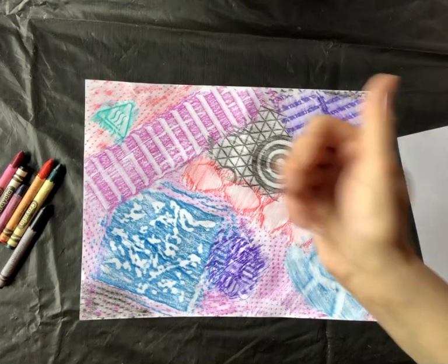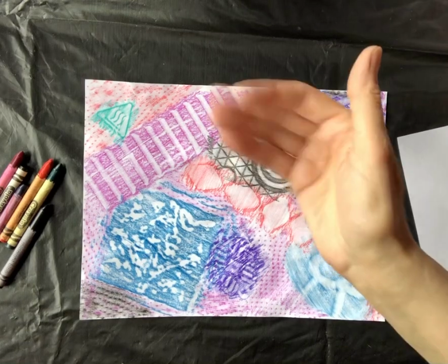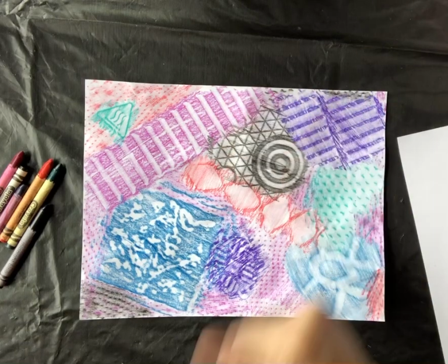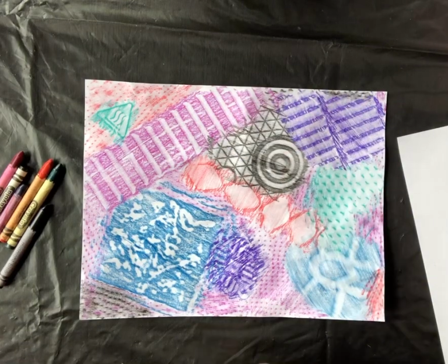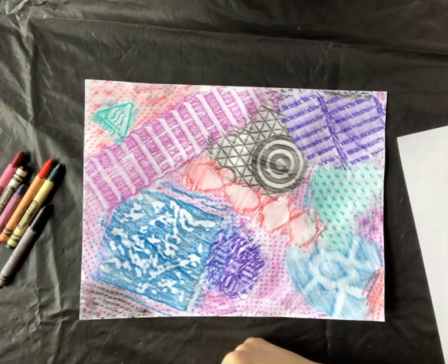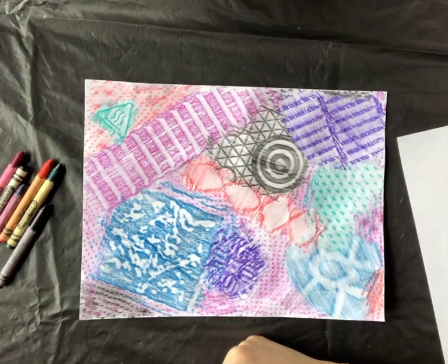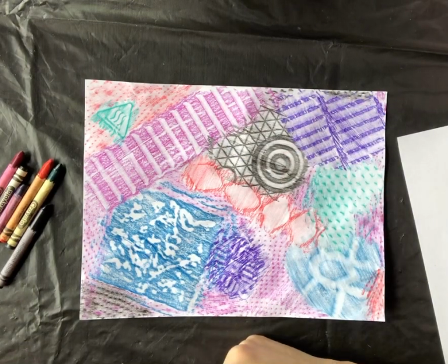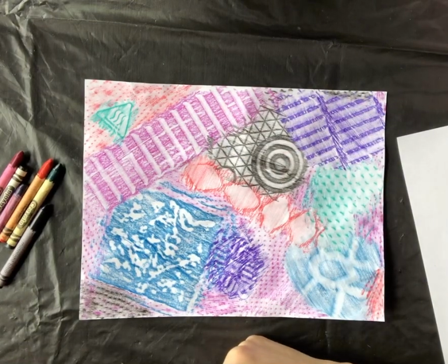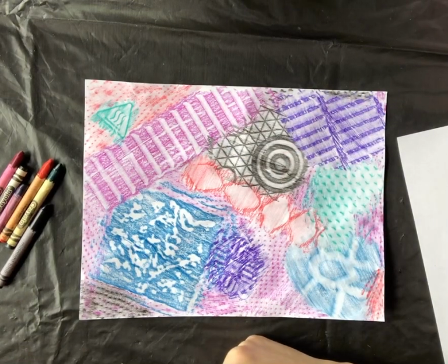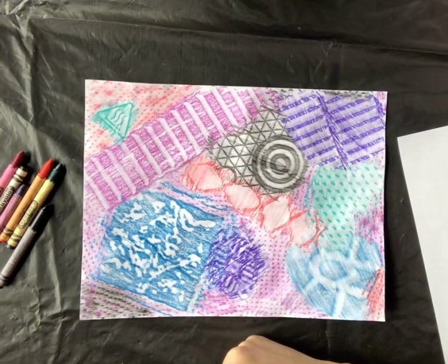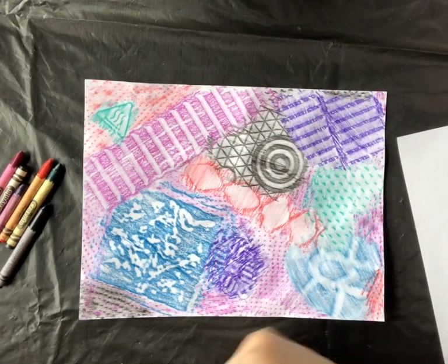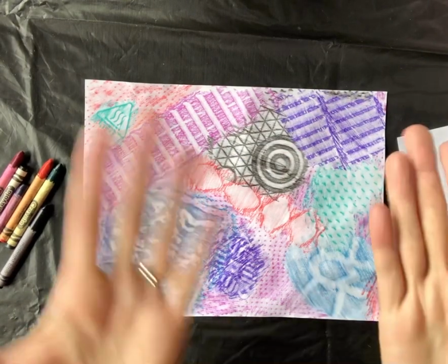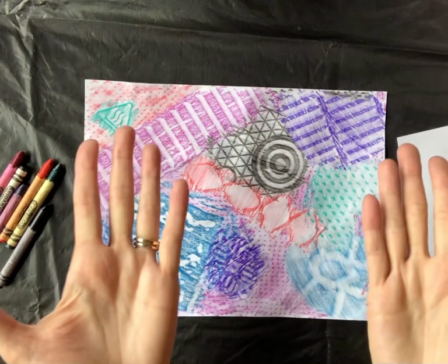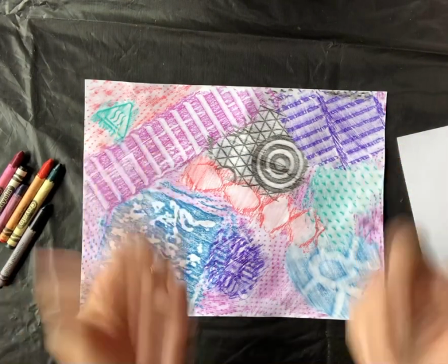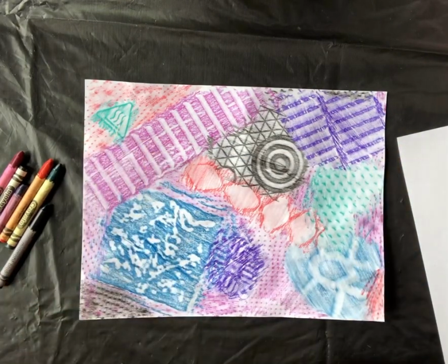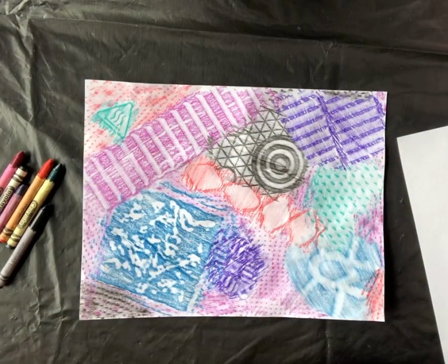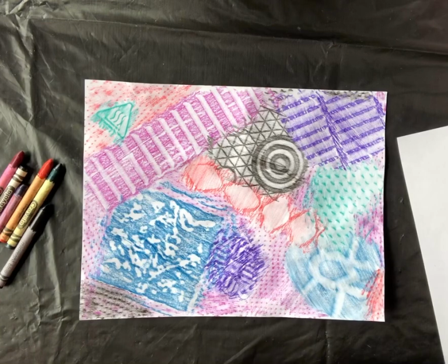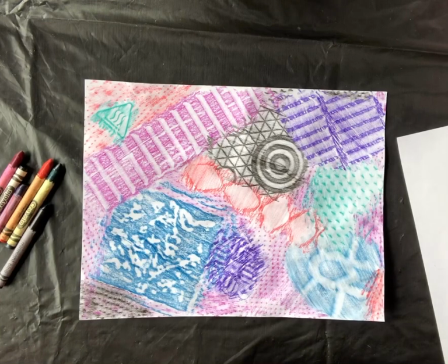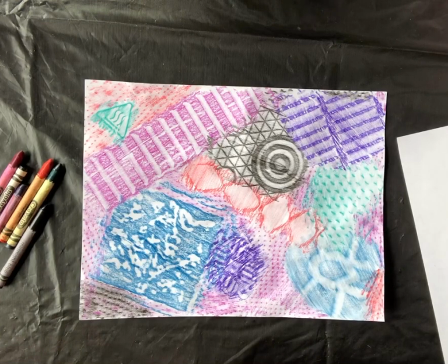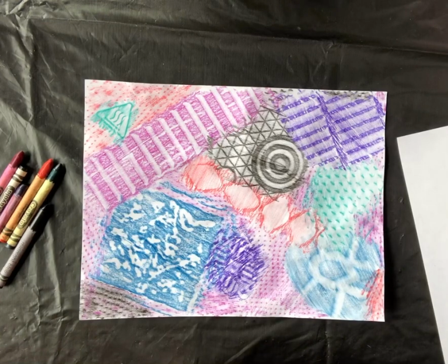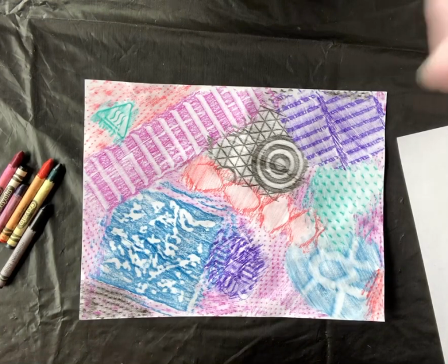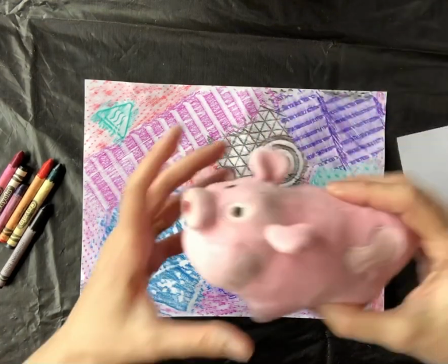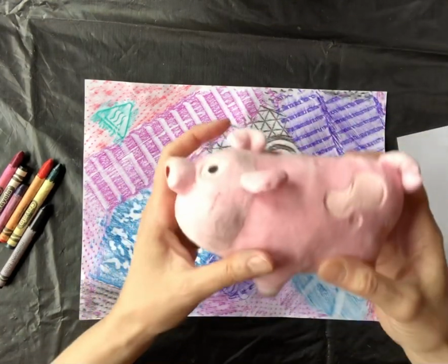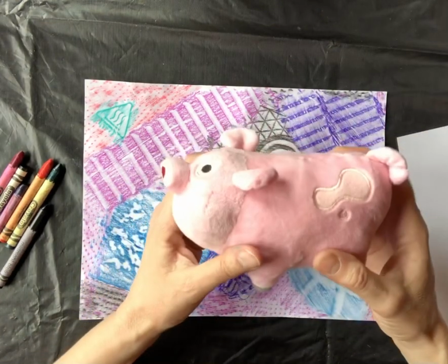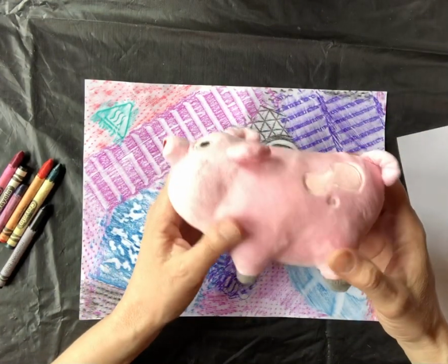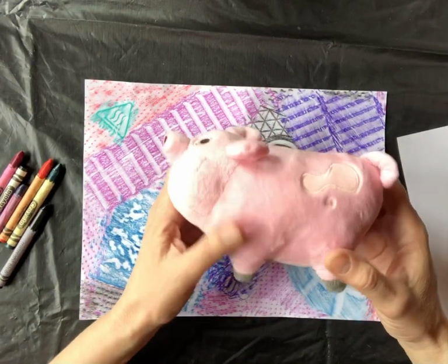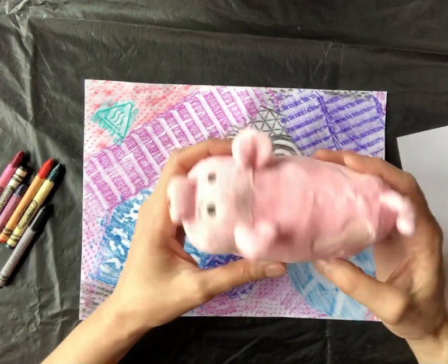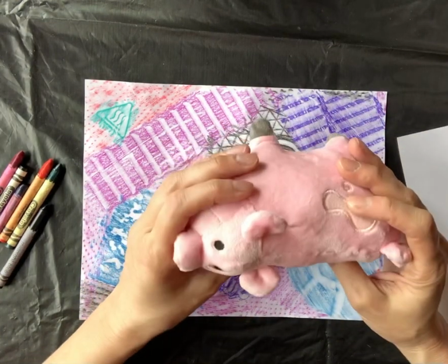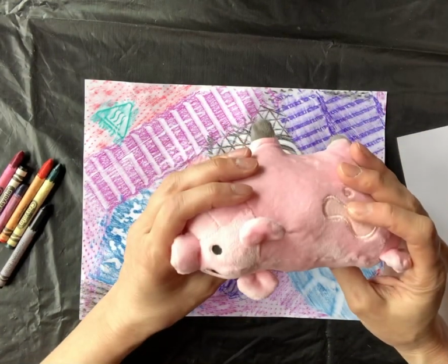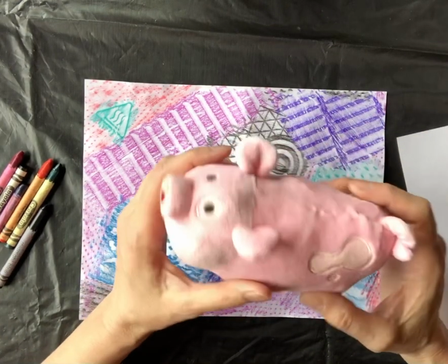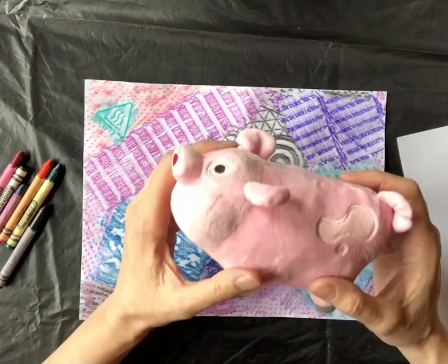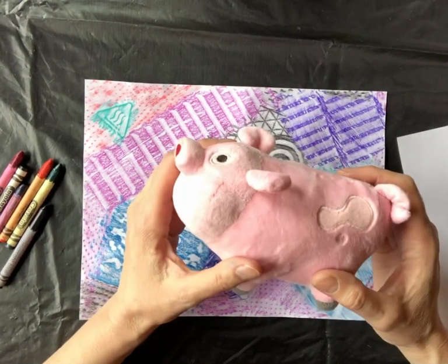Hello, artists. Let's go on a texture hunt. What is texture? Well, texture is how something feels or how something looks like it feels.